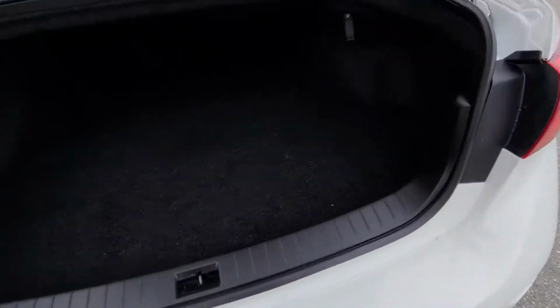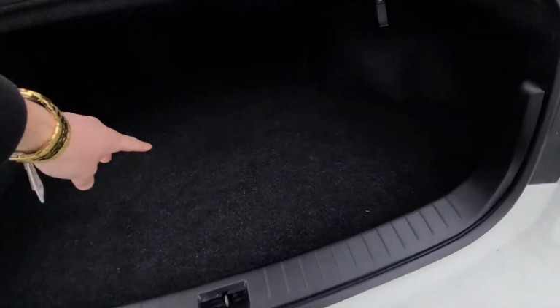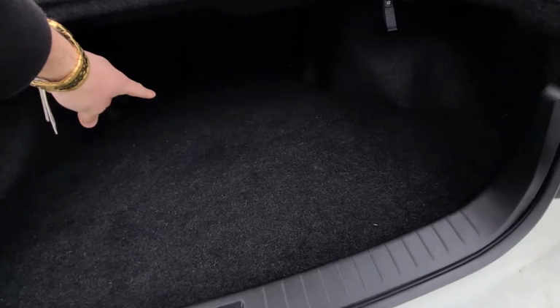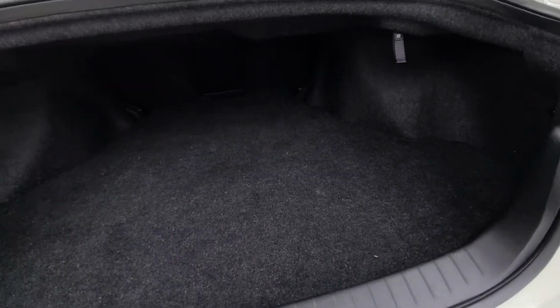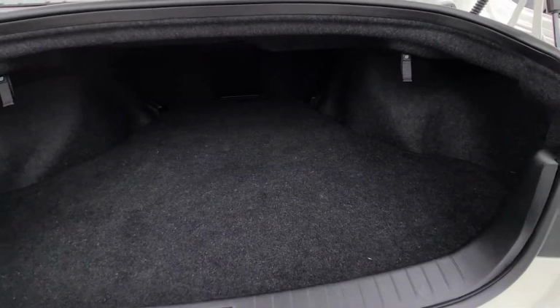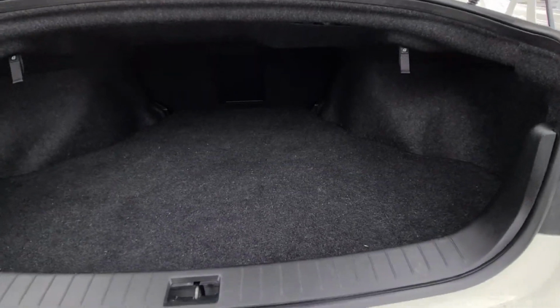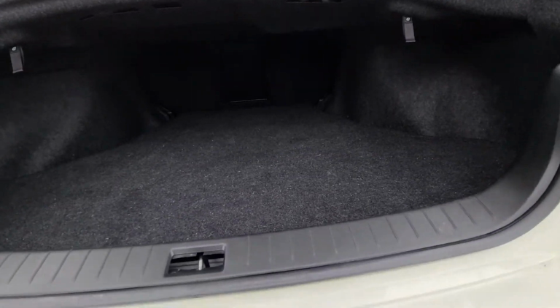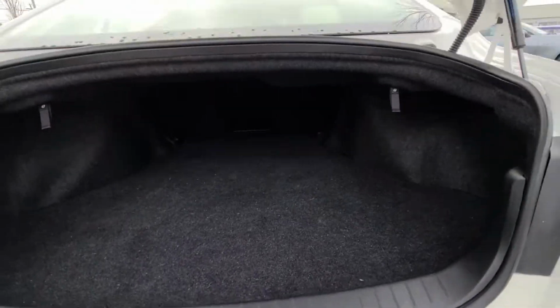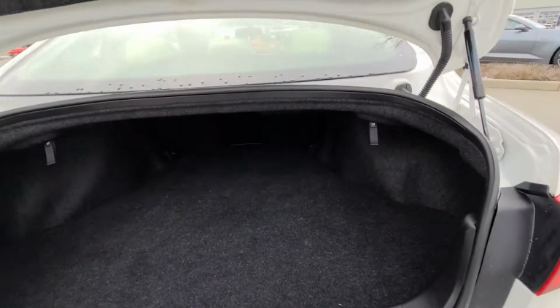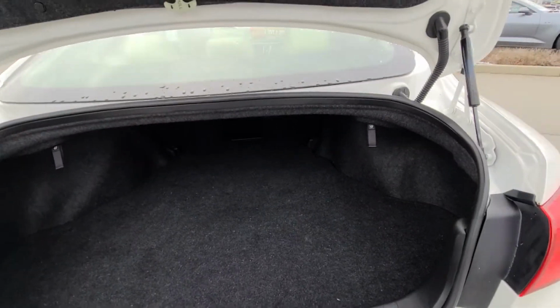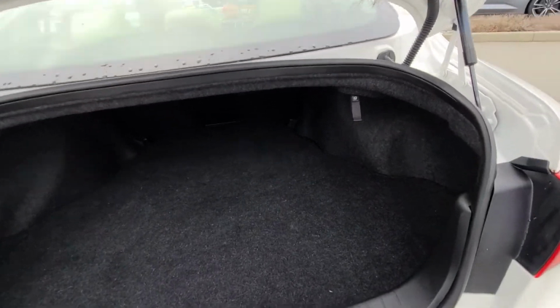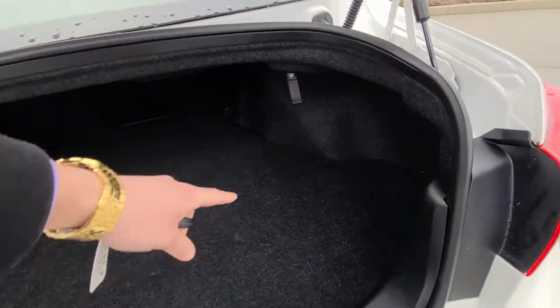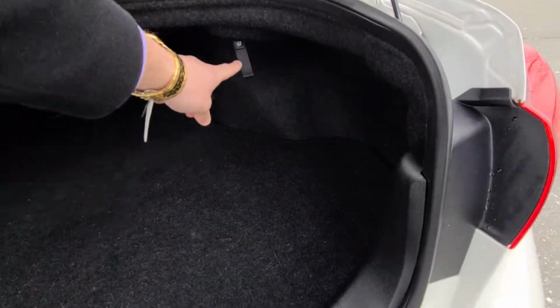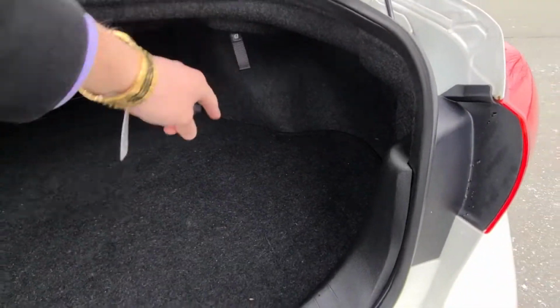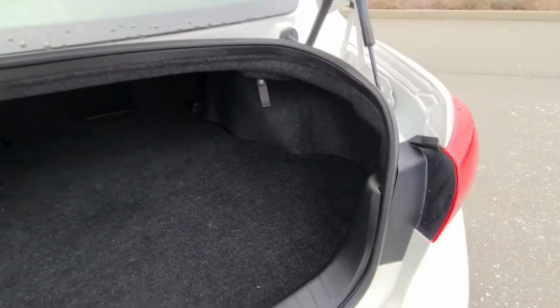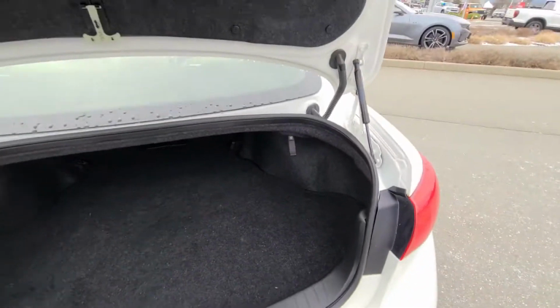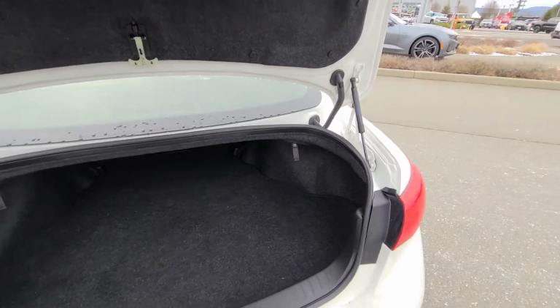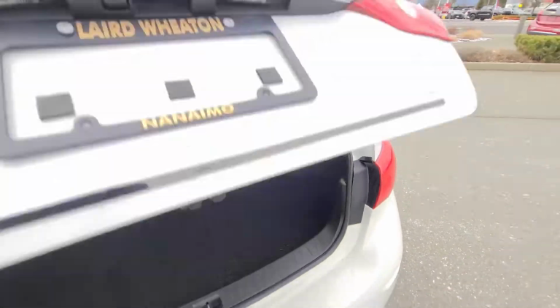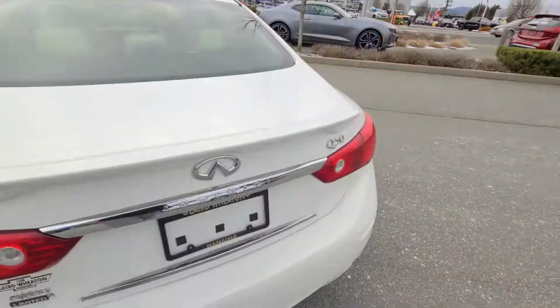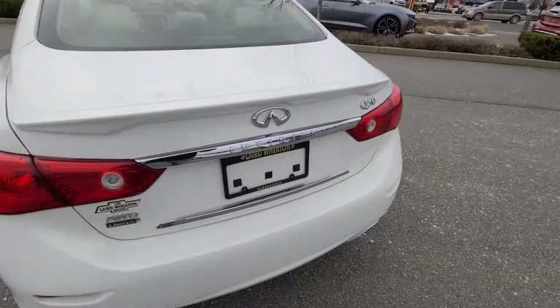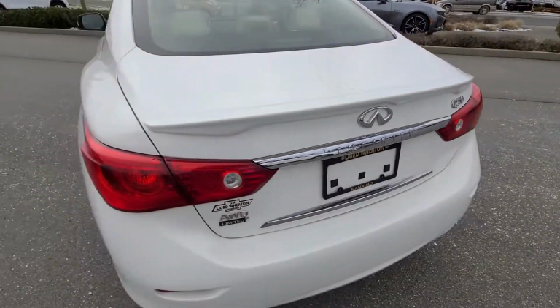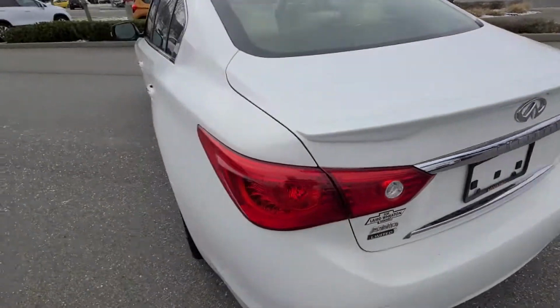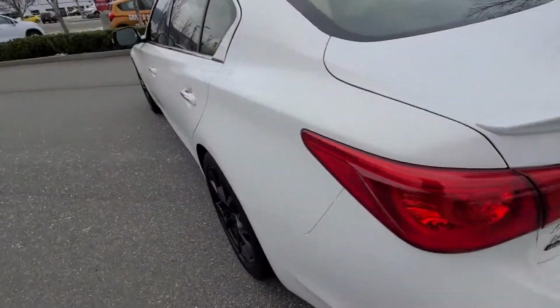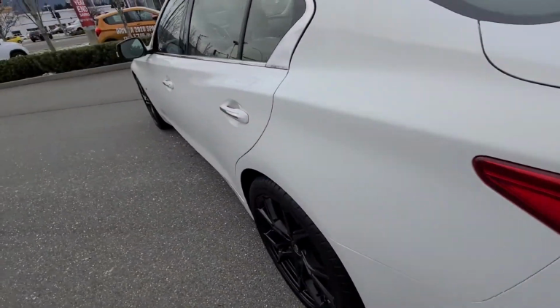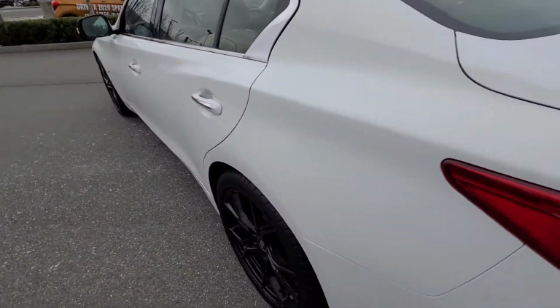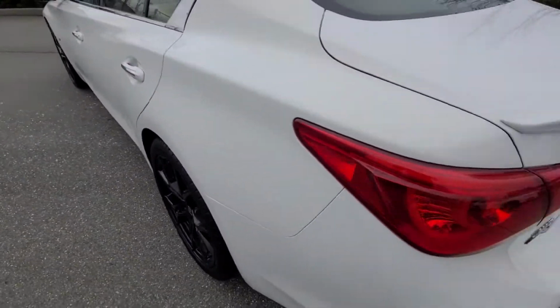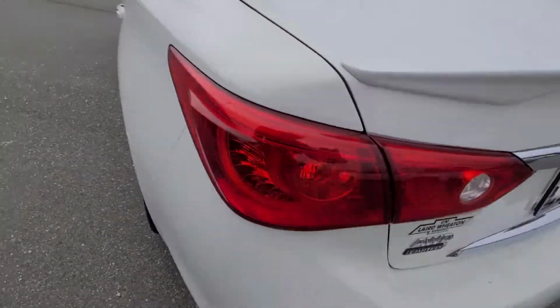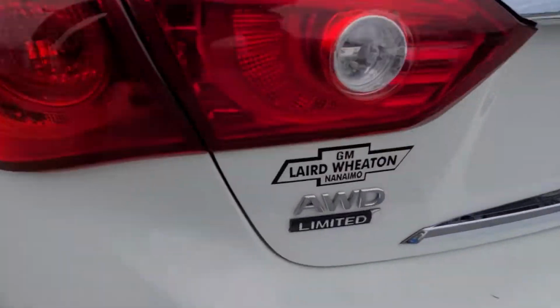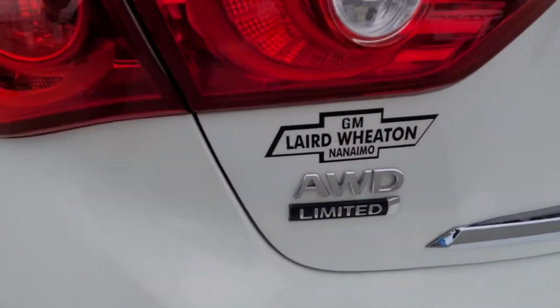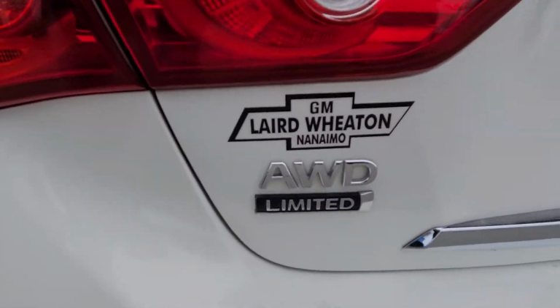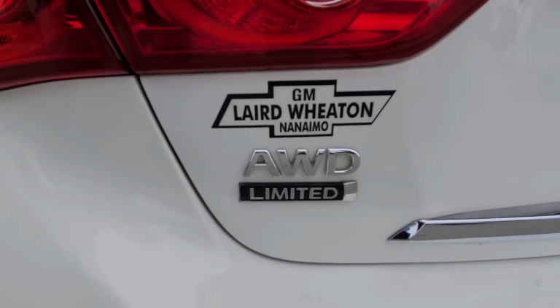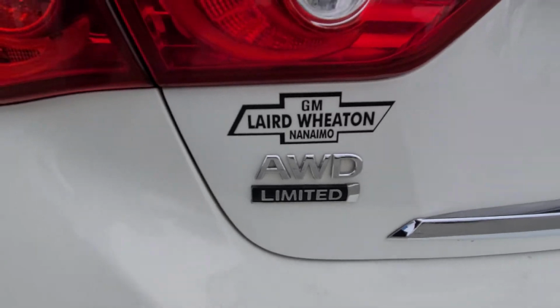Super deep trunk as you can see. And you've got the 60-40 split so you can actually drop the seats. Again you've got the all-wheel drive badging there.